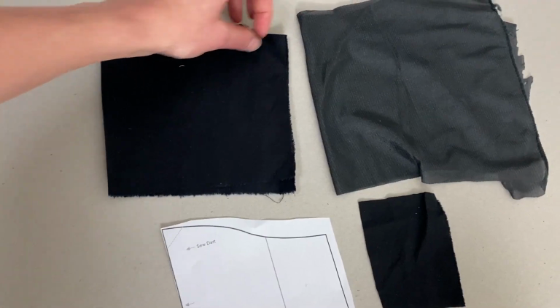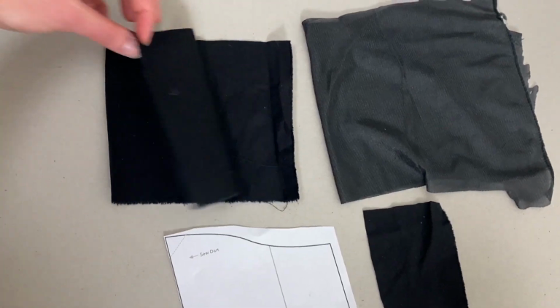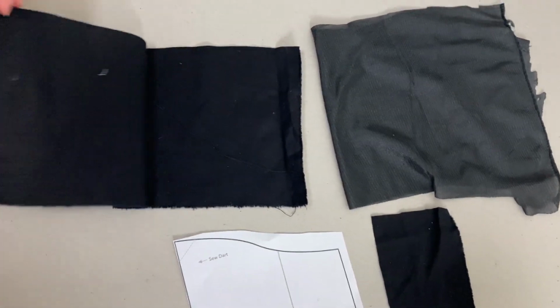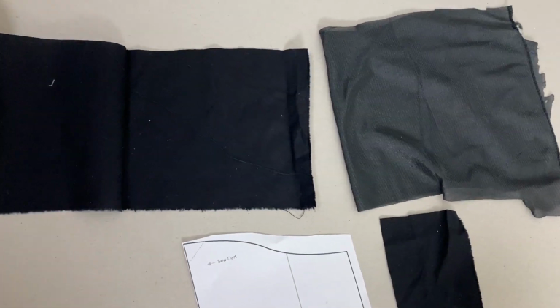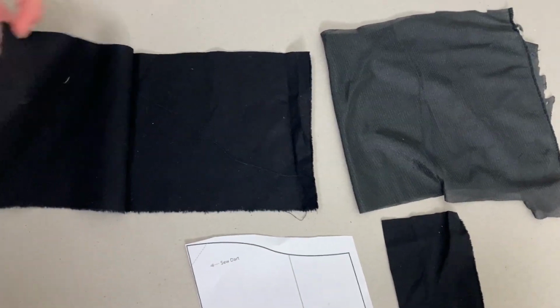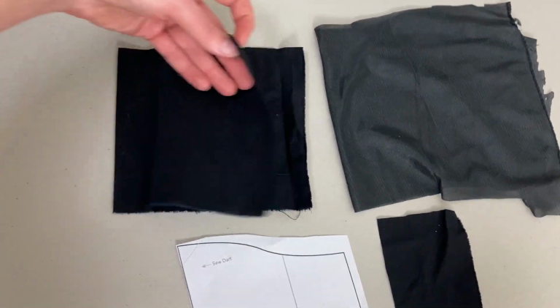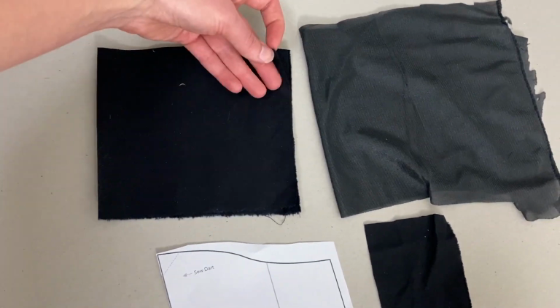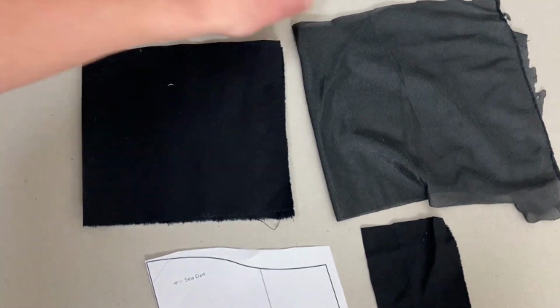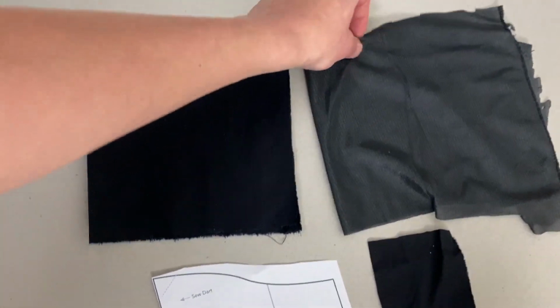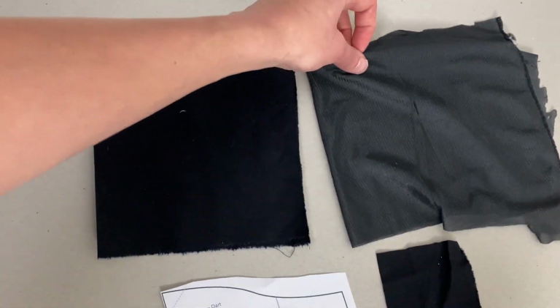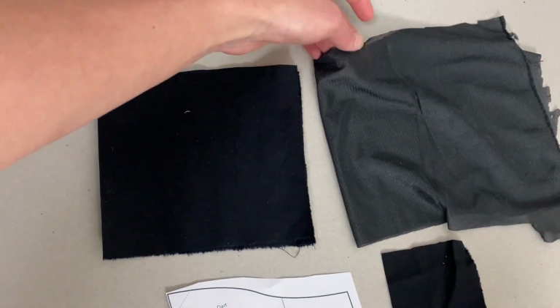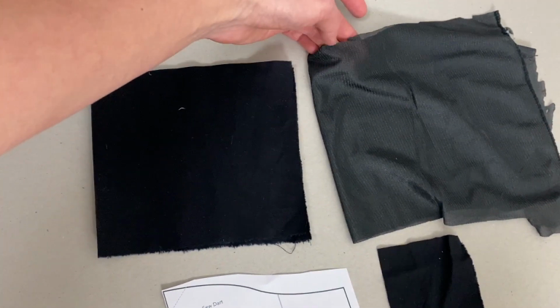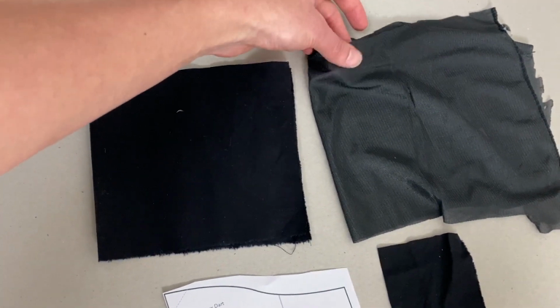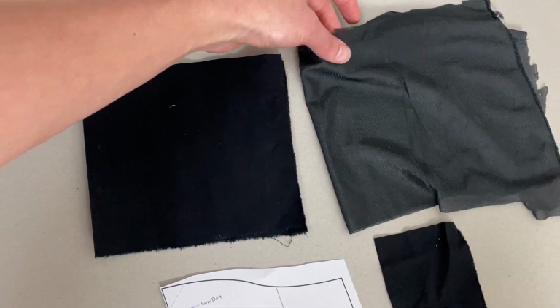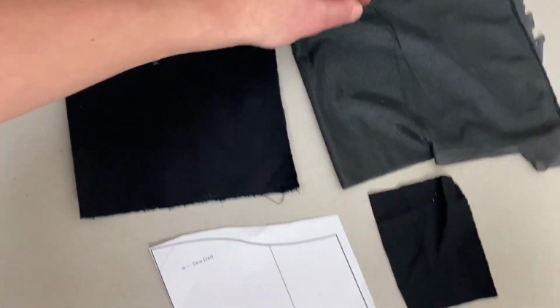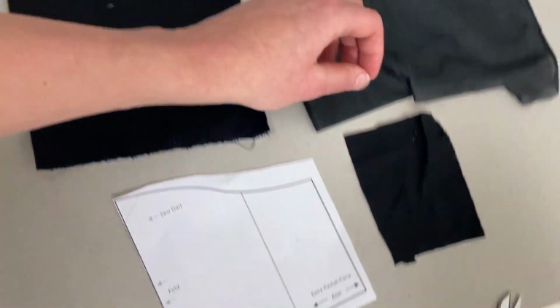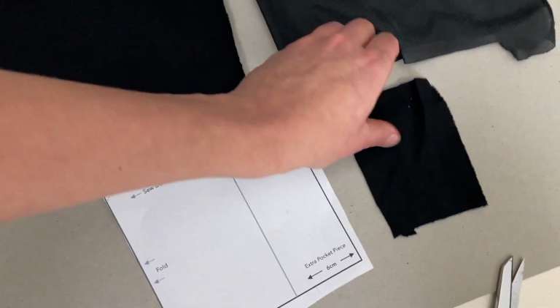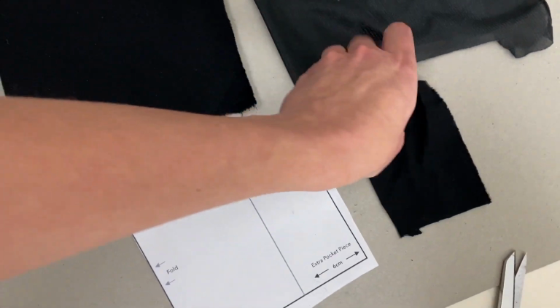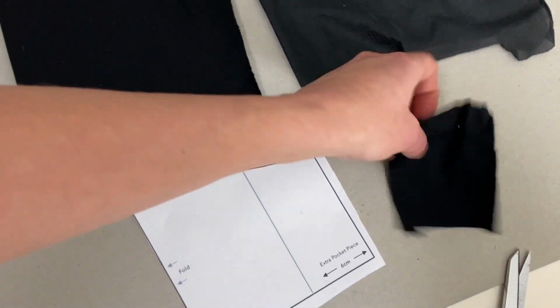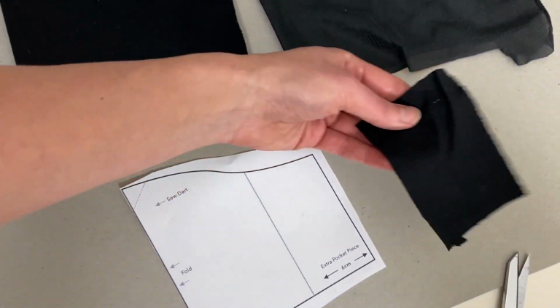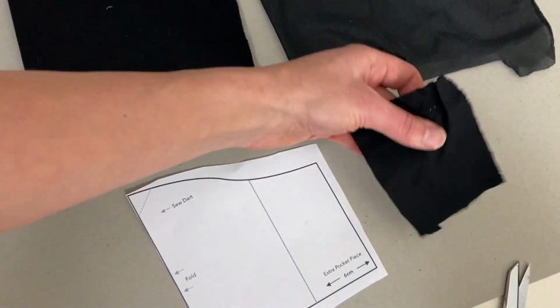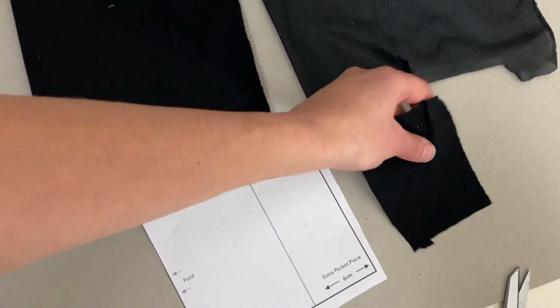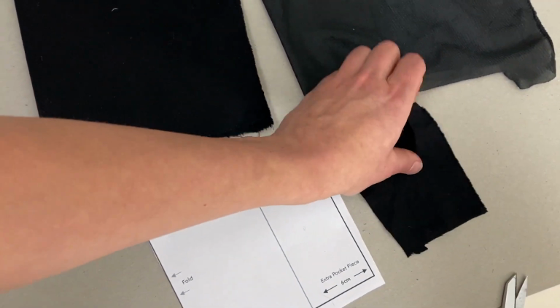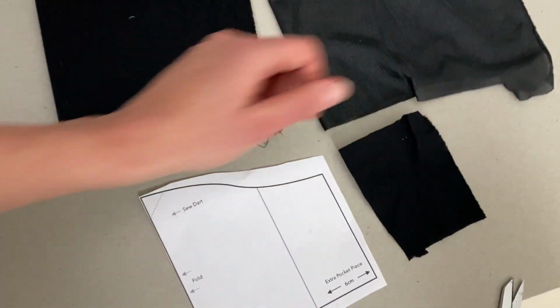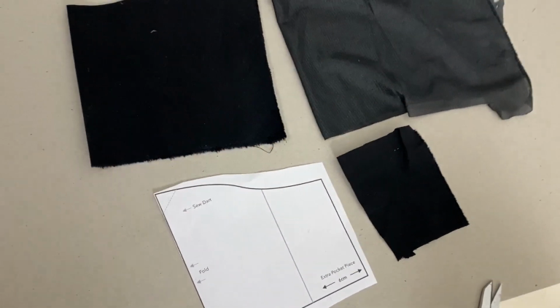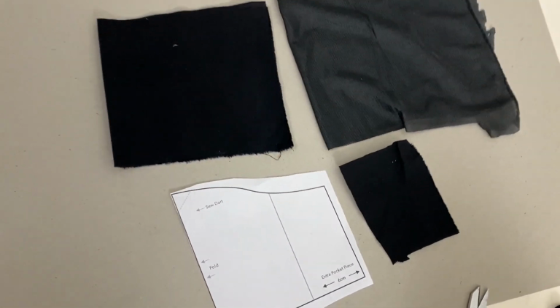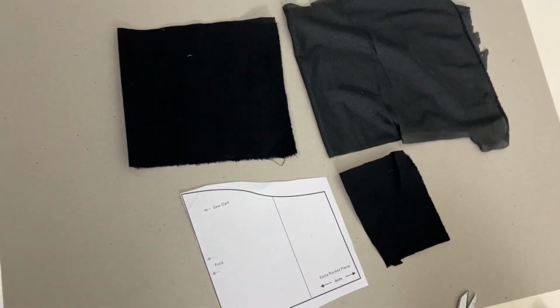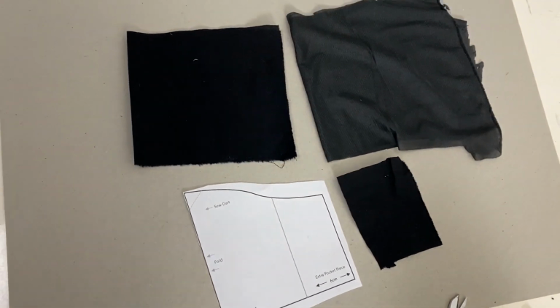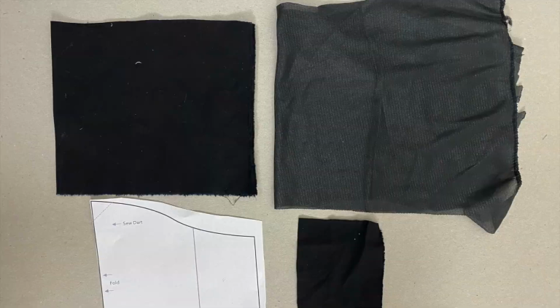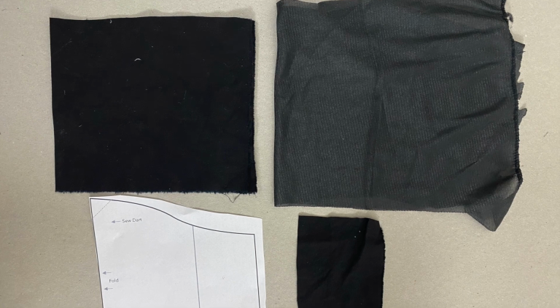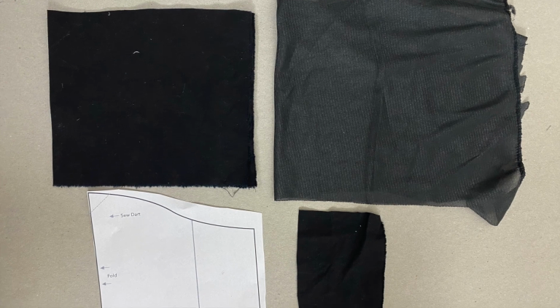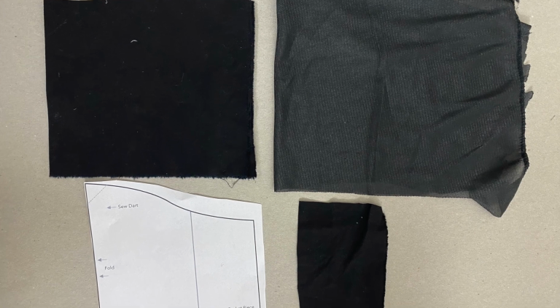First of all, you'll want to download my pattern — the link will be below — and cut out three pieces of fabric: one of the thick black fabric, one of the semi-sheer fabric, and one smaller piece of the same thick black fabric.